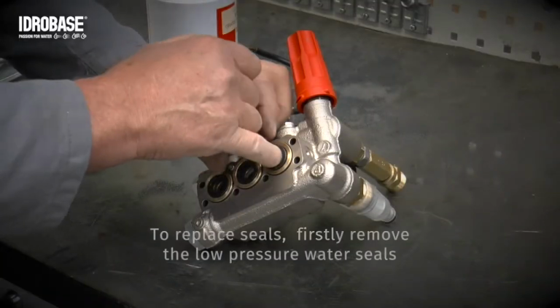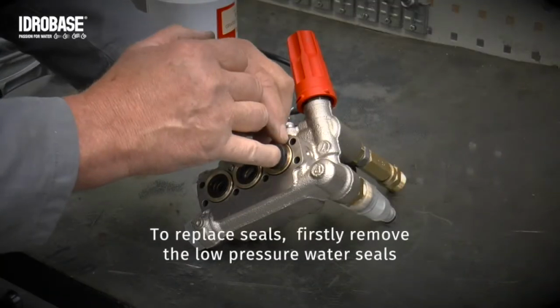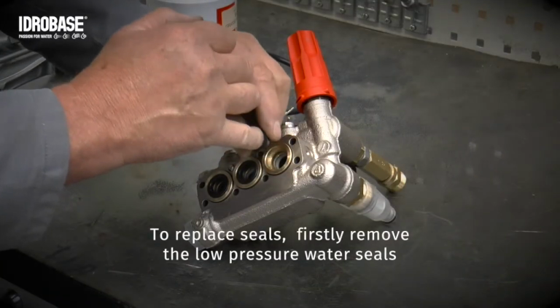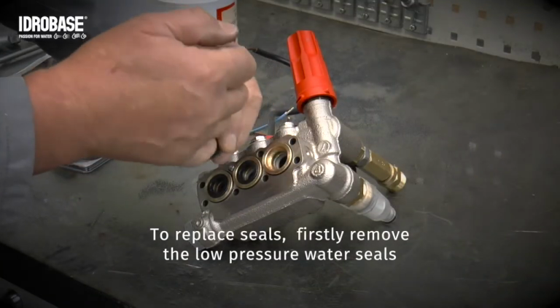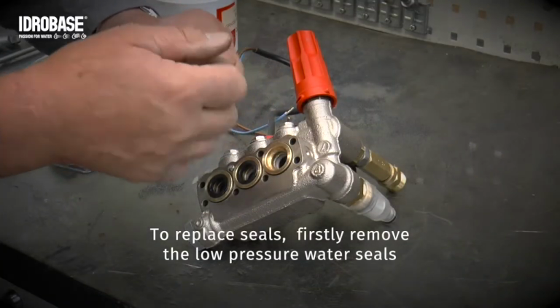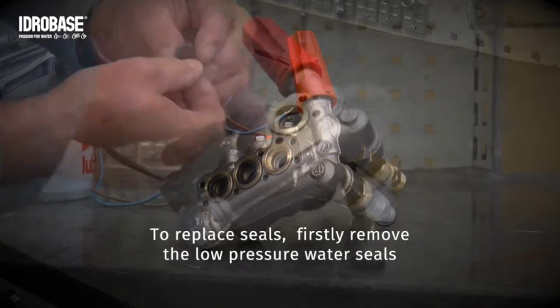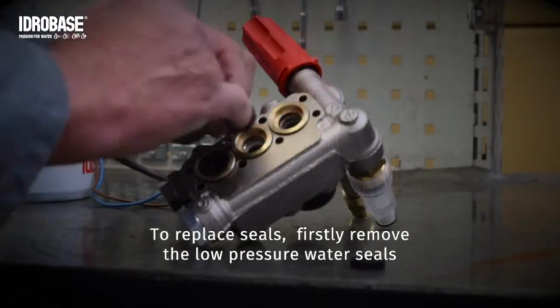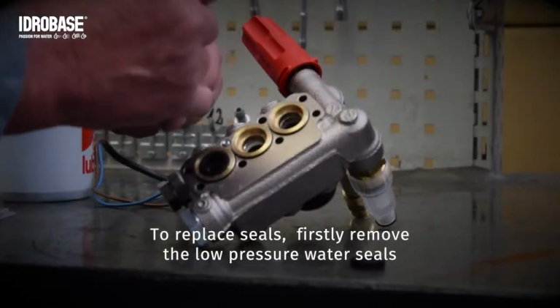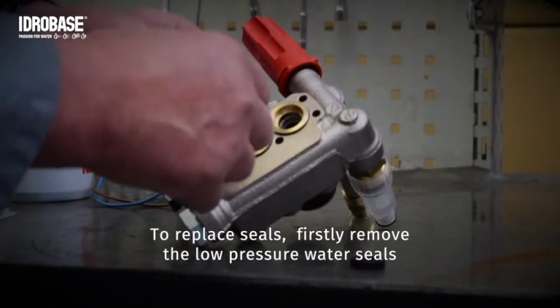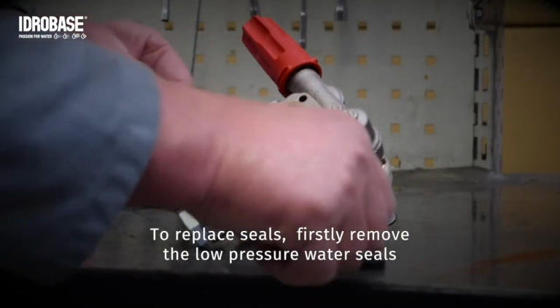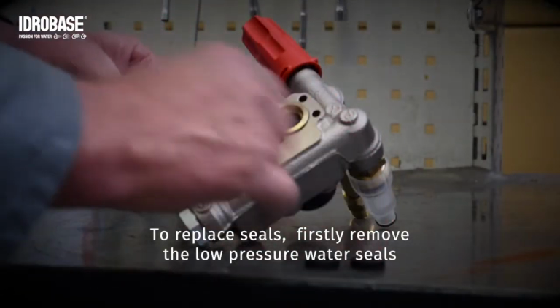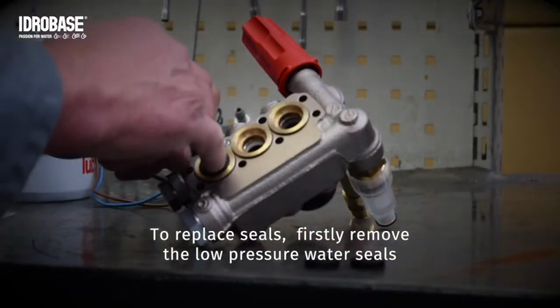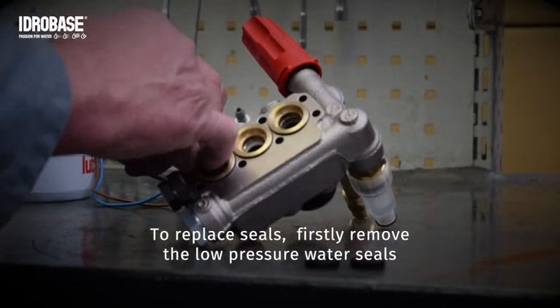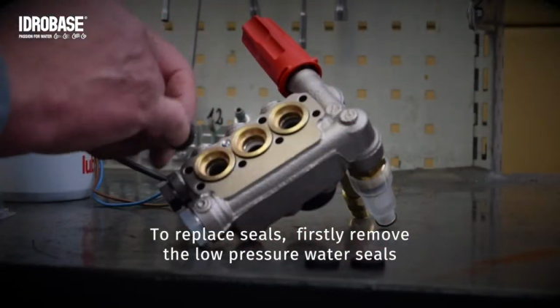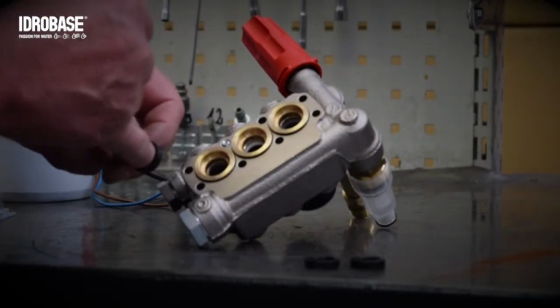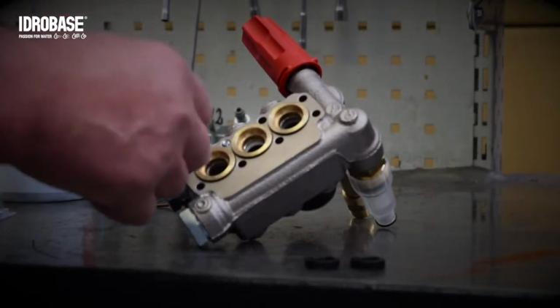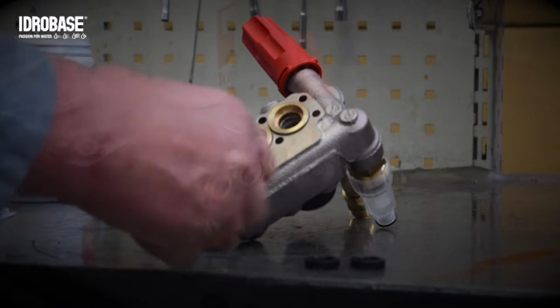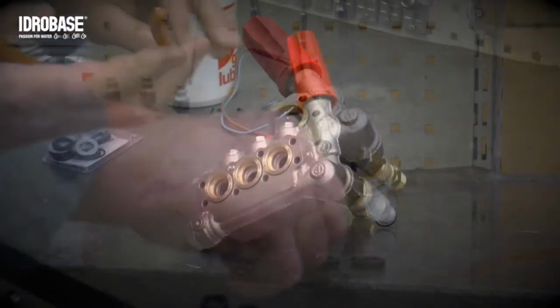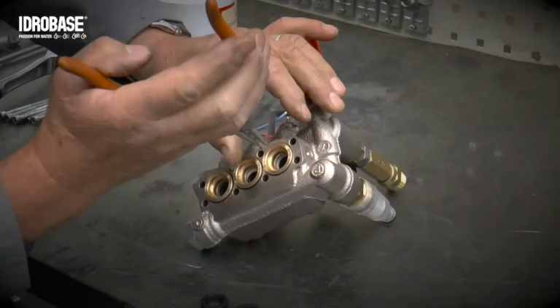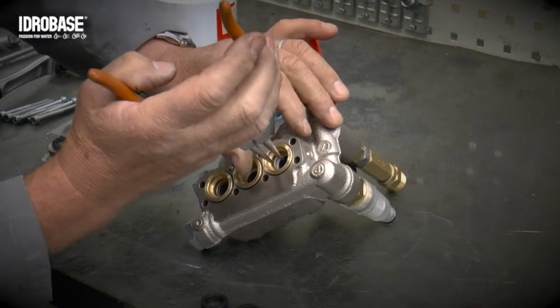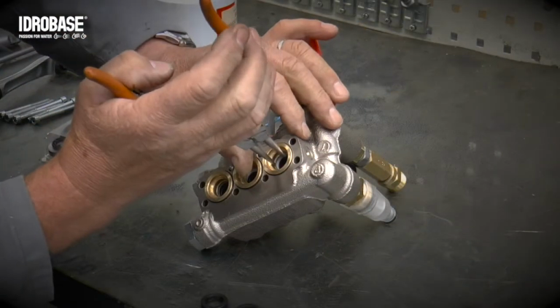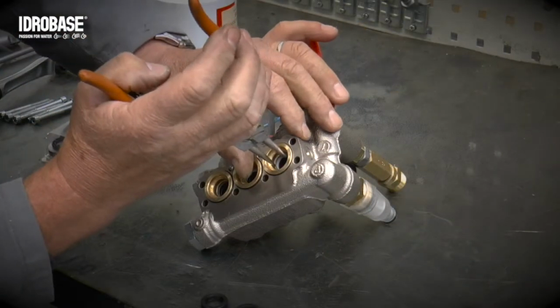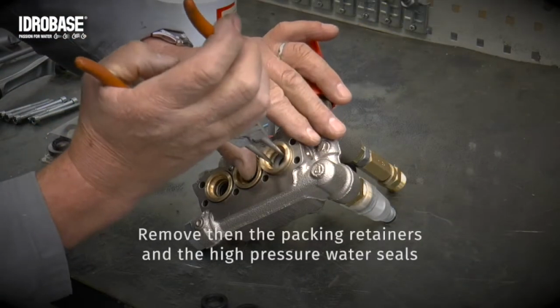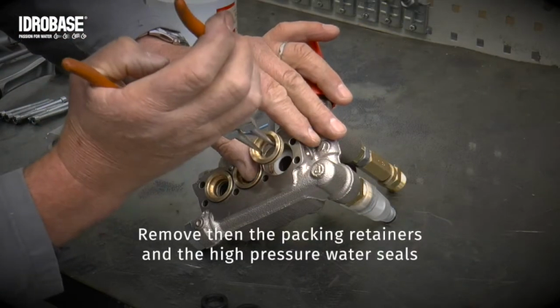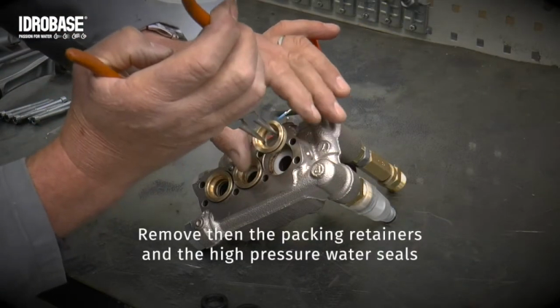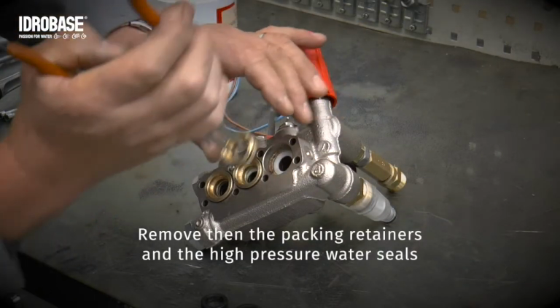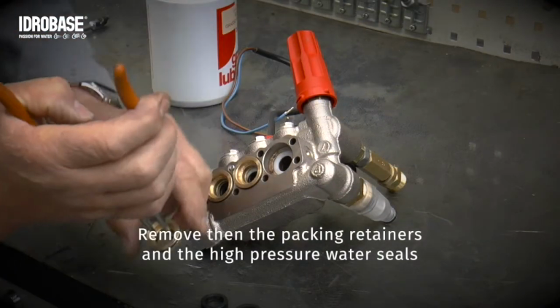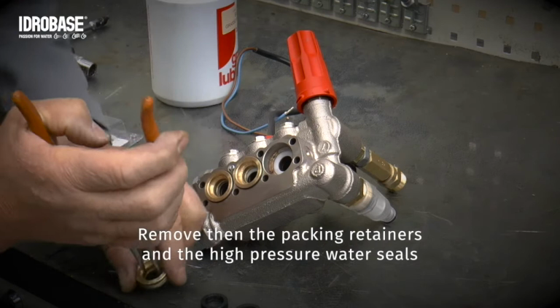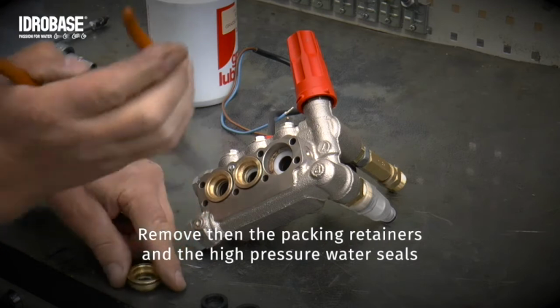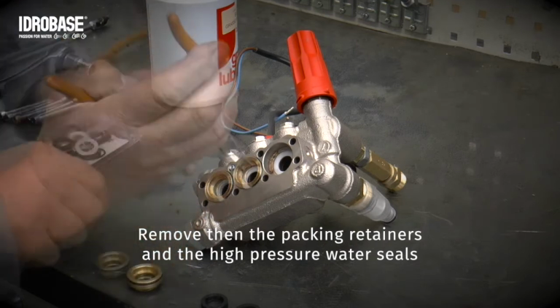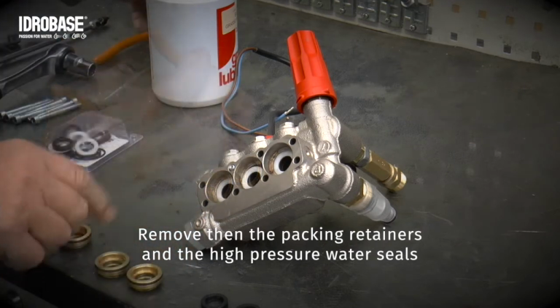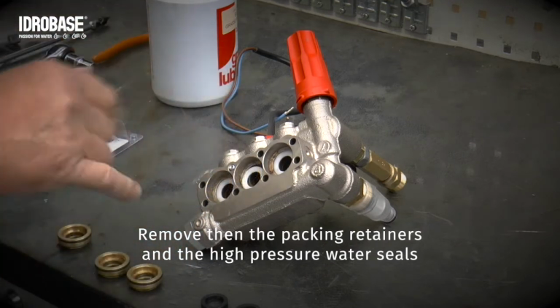To replace seals, firstly remove the old low-pressure water seals. Then remove the packing retainers and the high-pressure water seals.